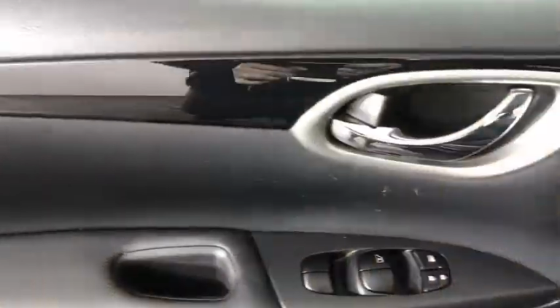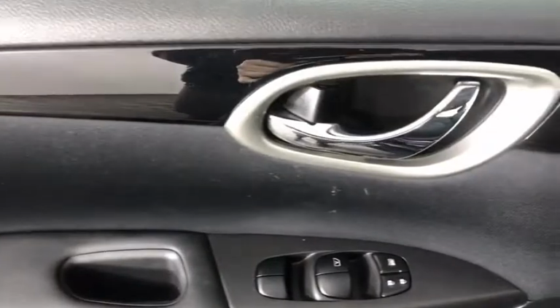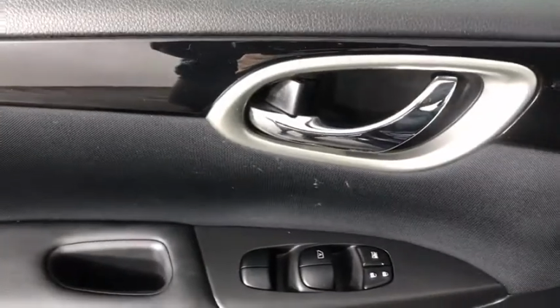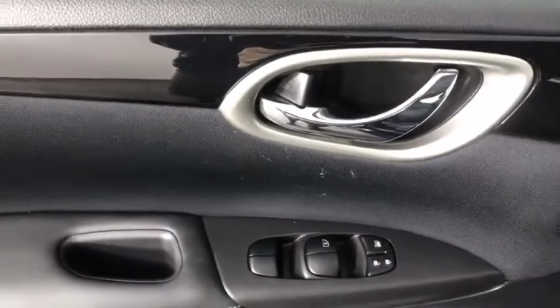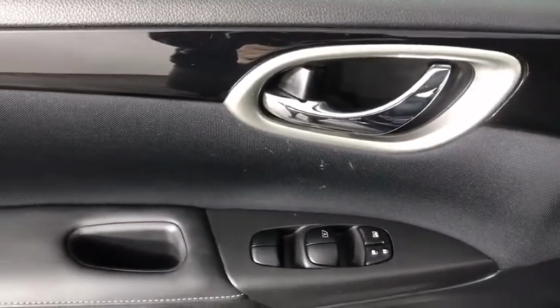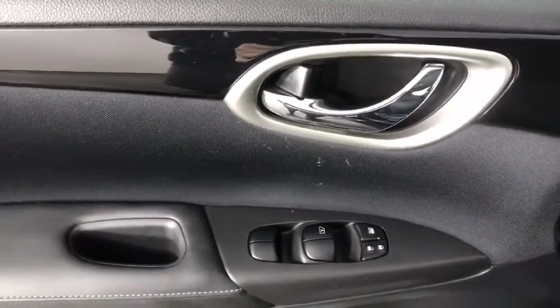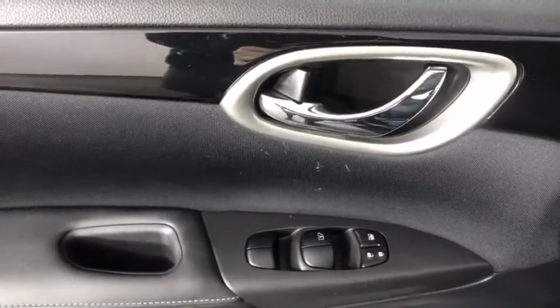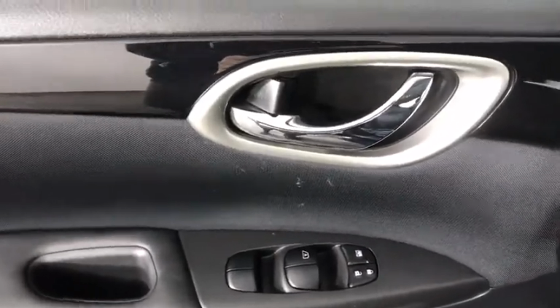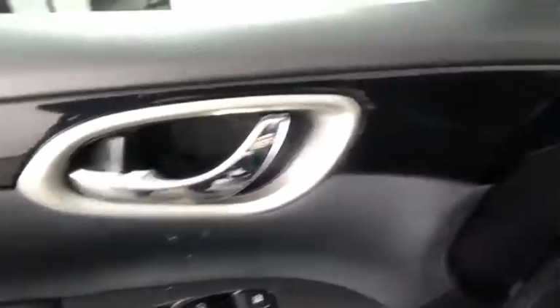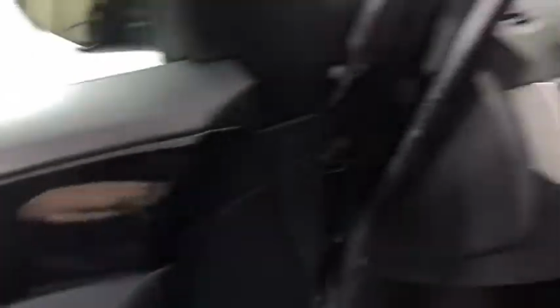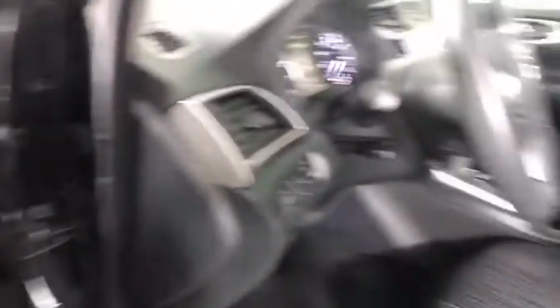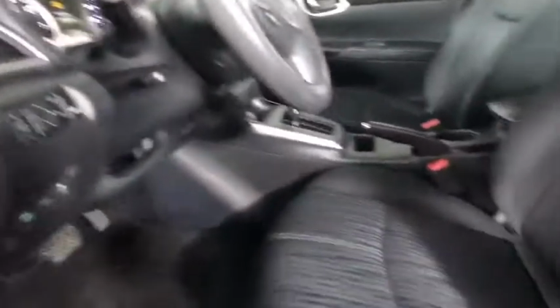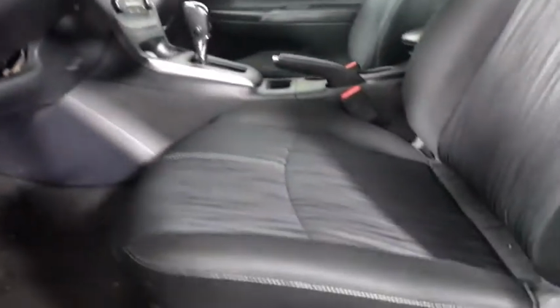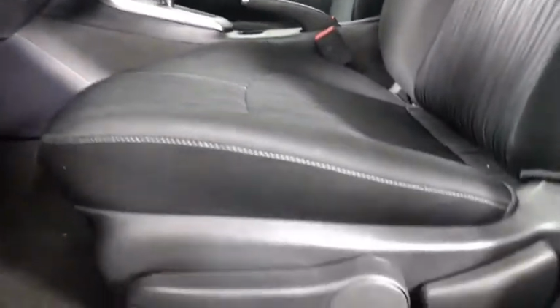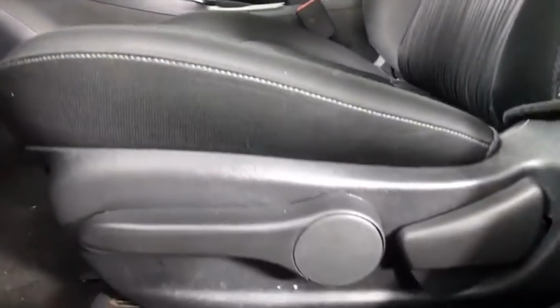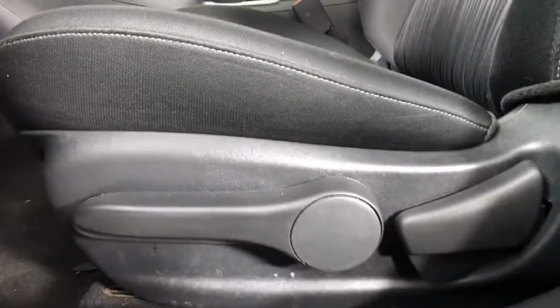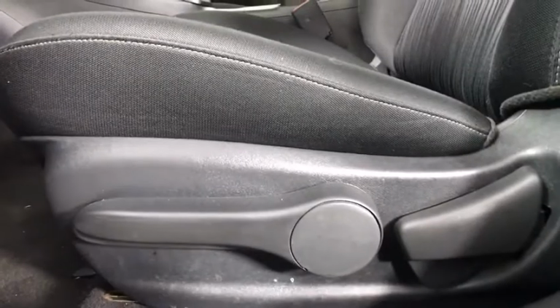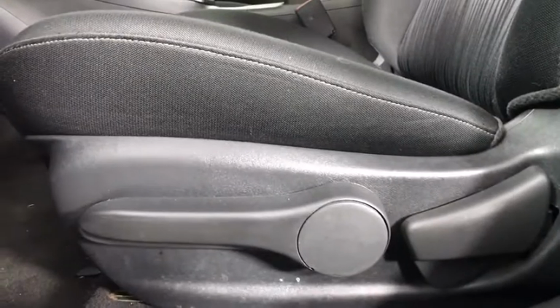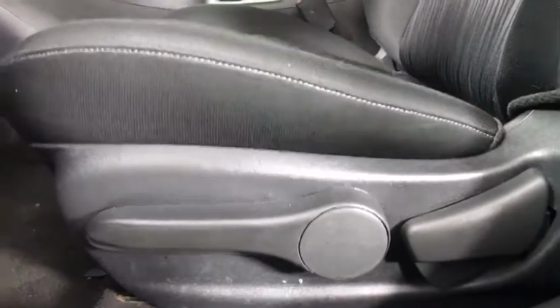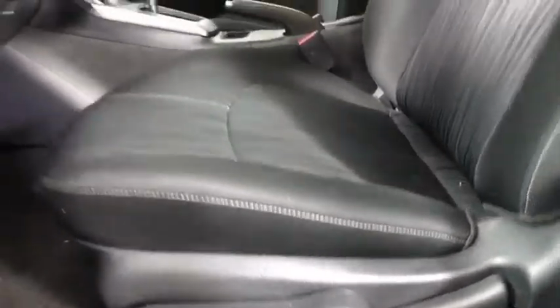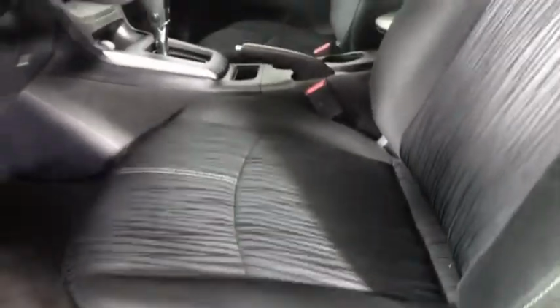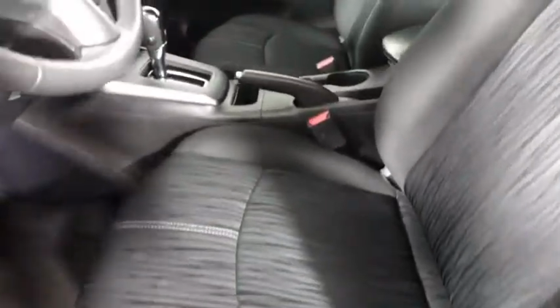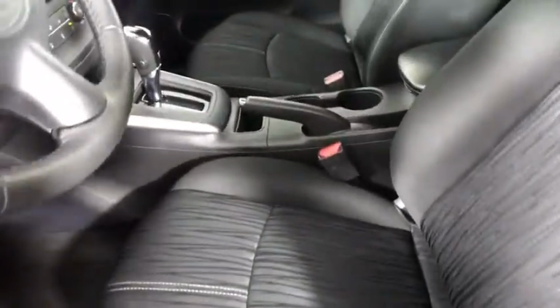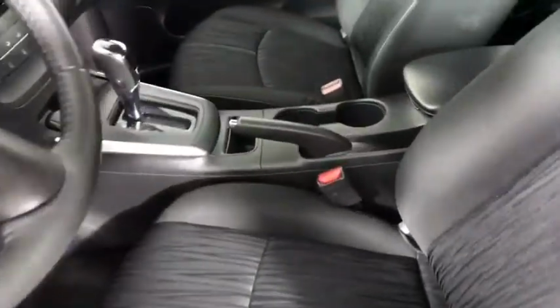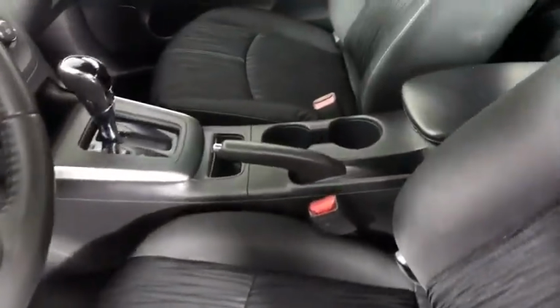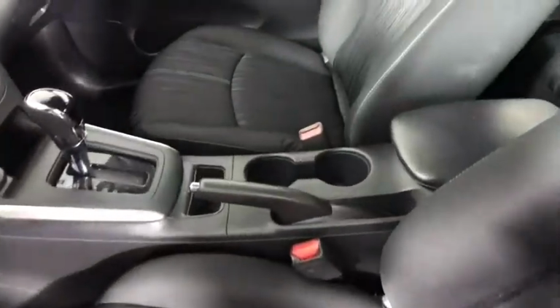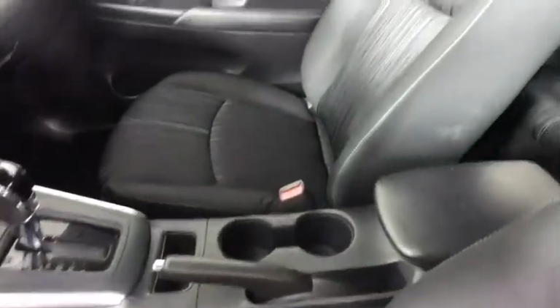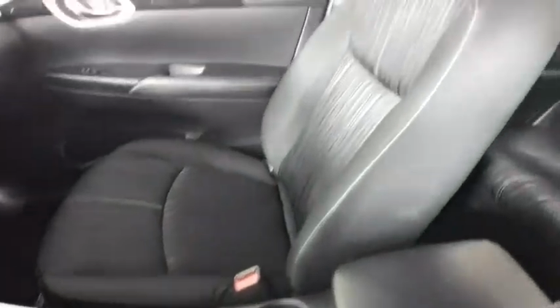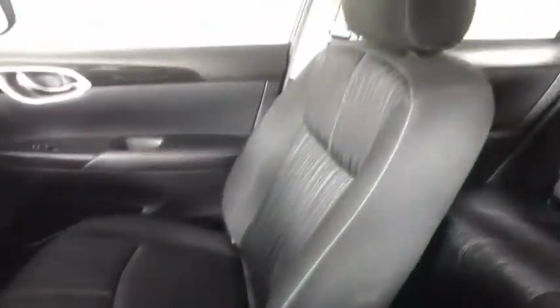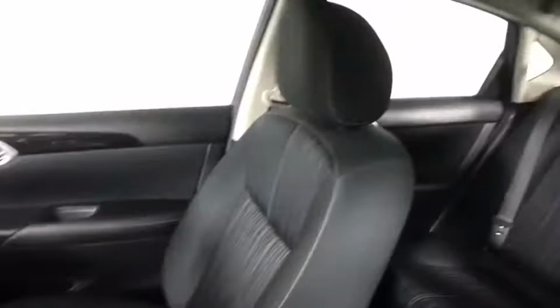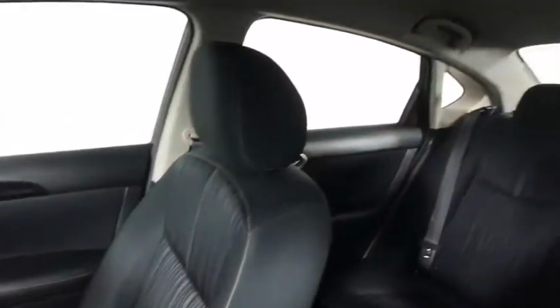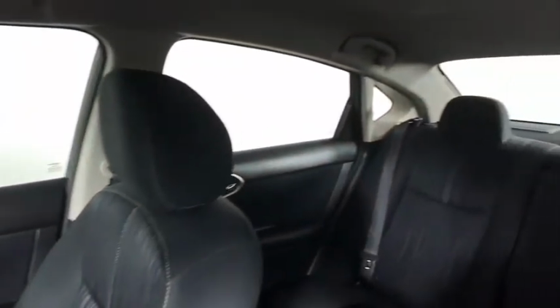Backup camera, keyless entry, traction control, stability control, anti-lock braking system, steering wheel audio controls, leather-wrapped steering wheel, Bluetooth, adjustable steering wheel, power steering.